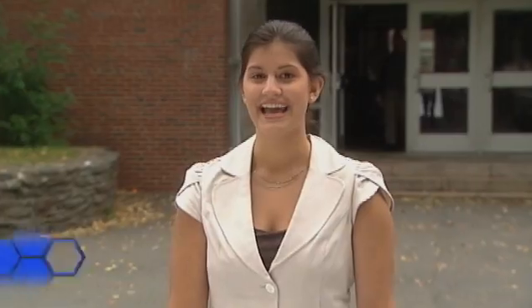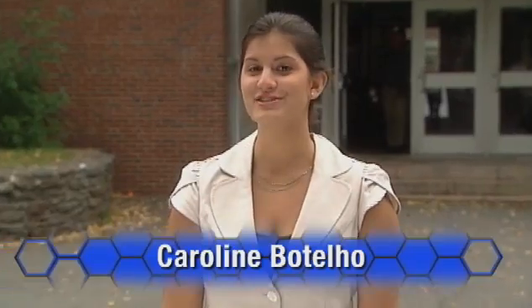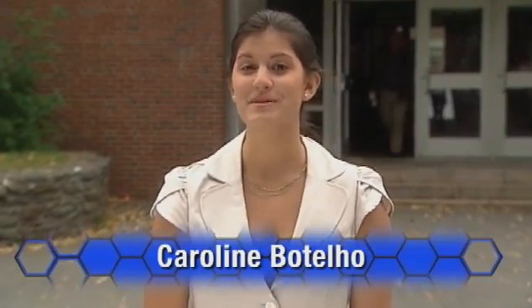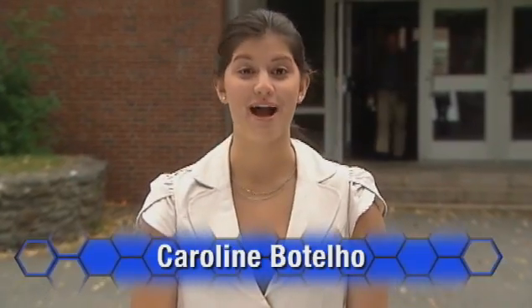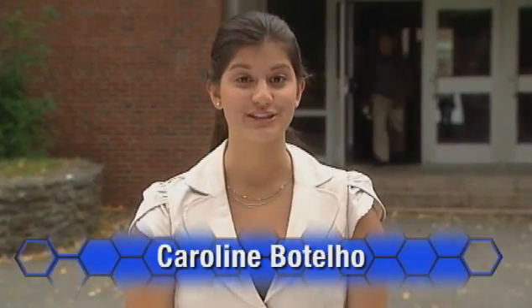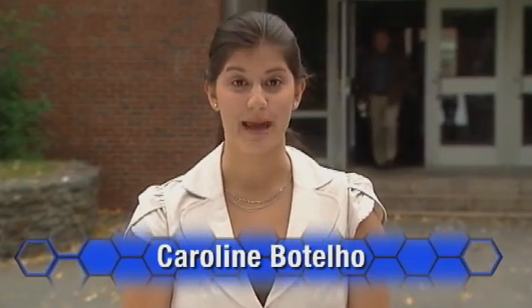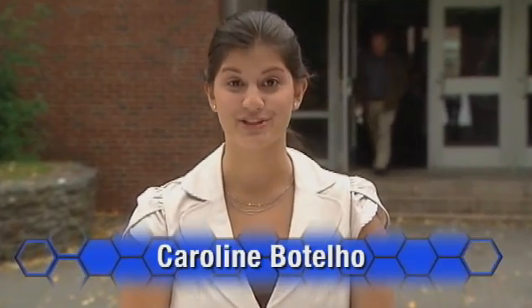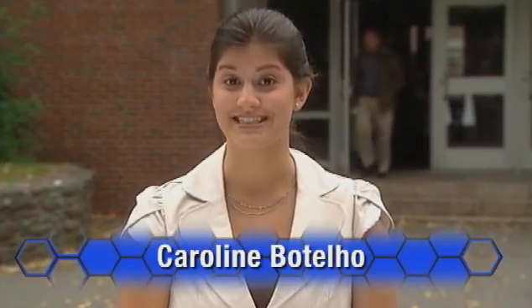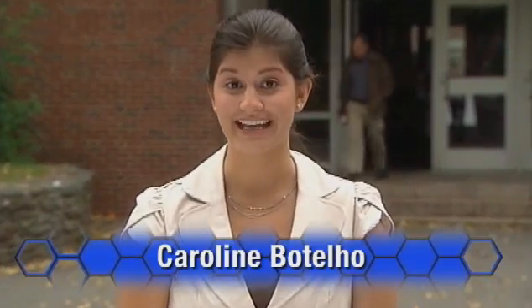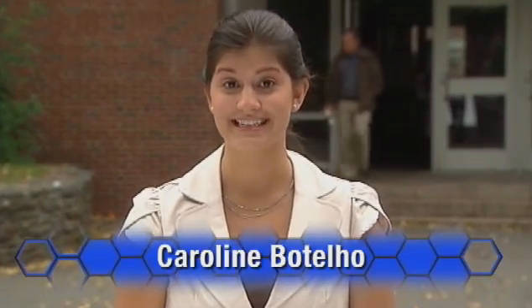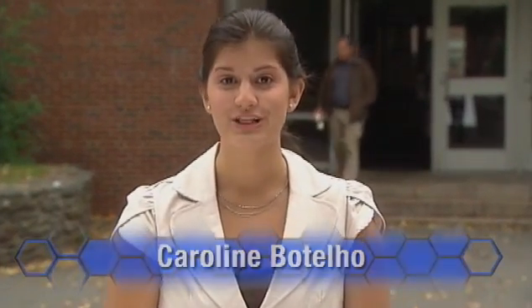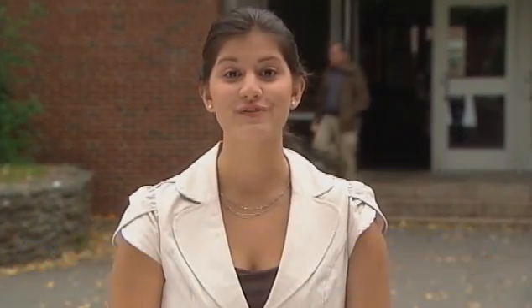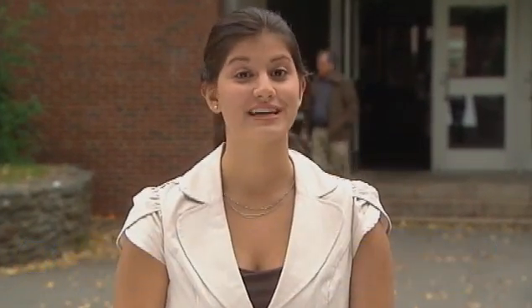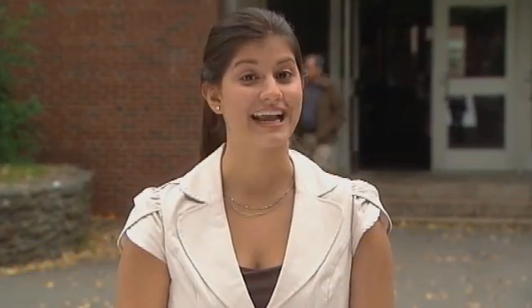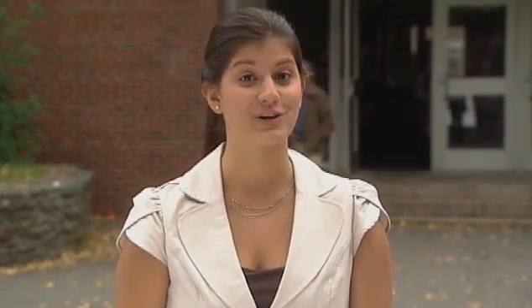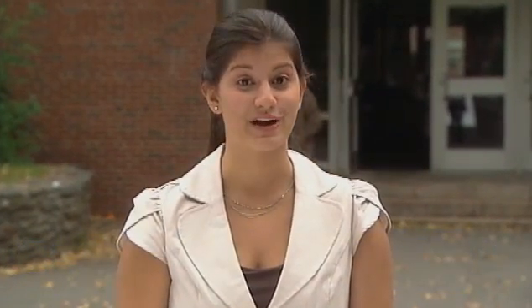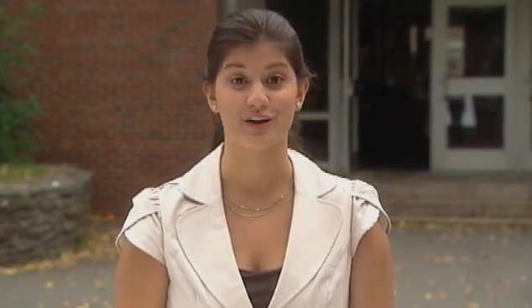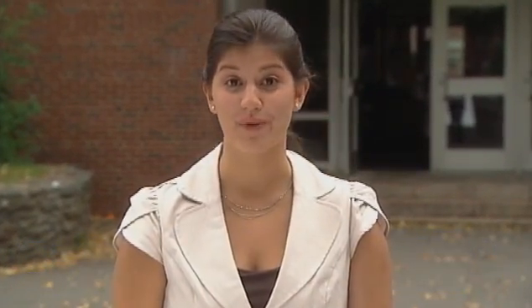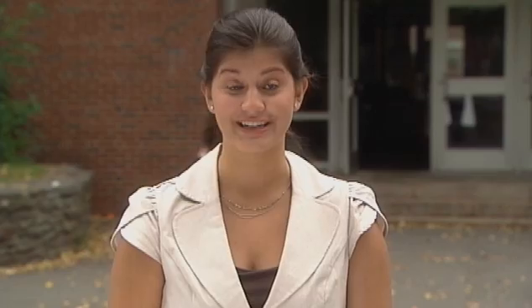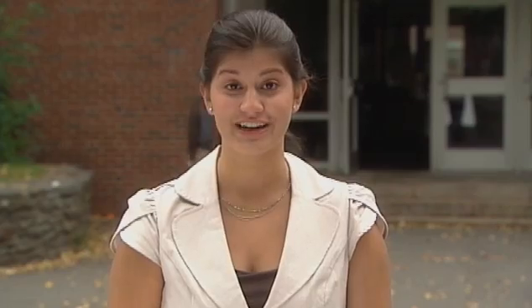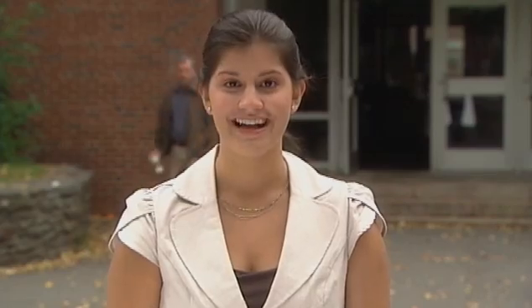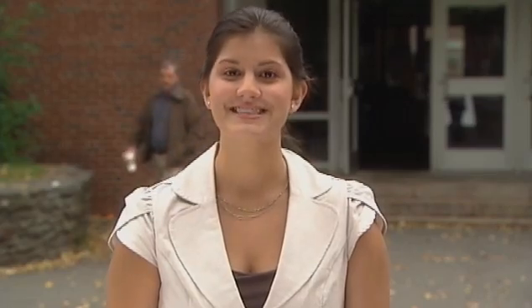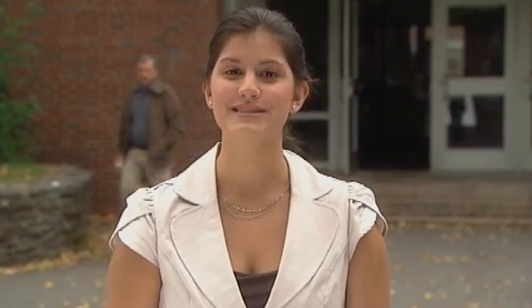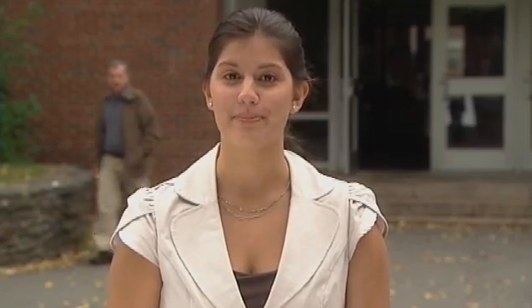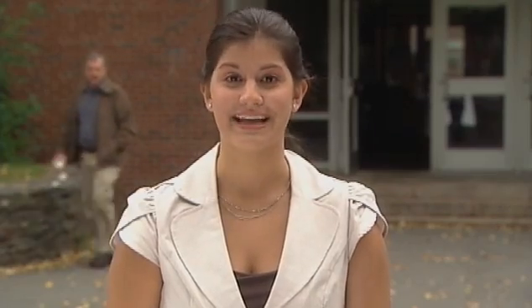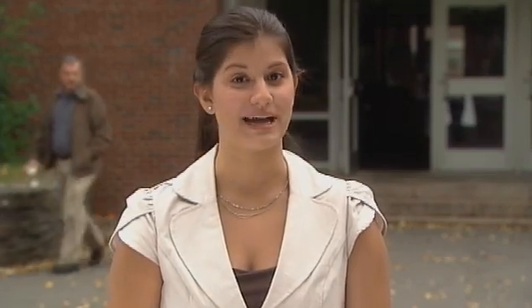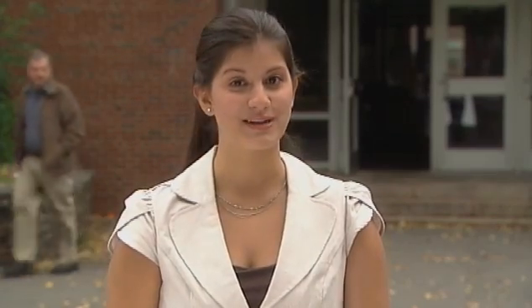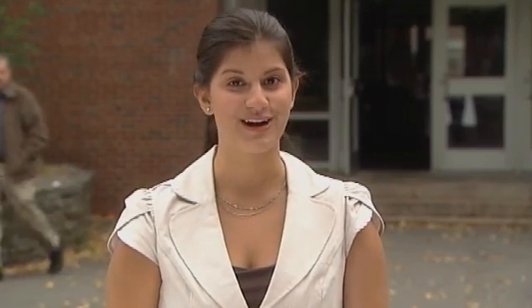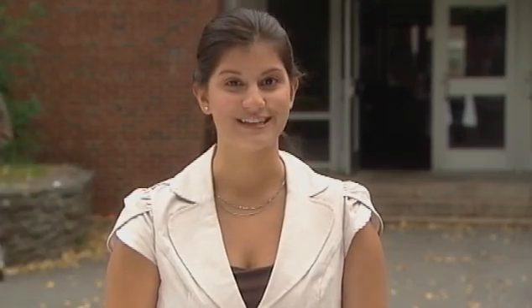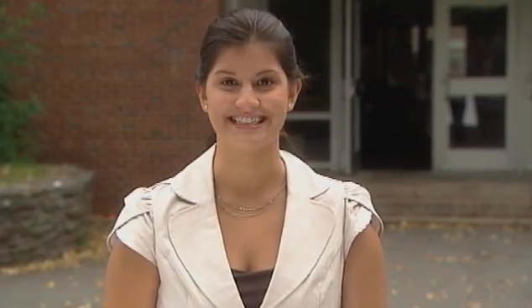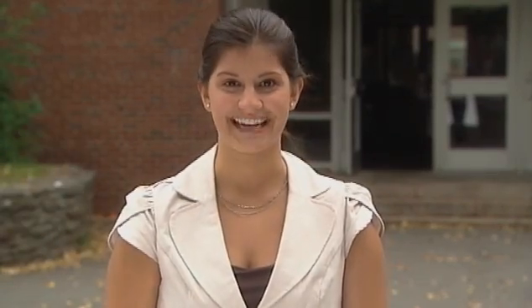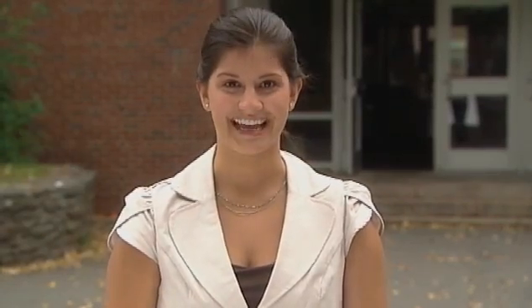Interested in biology, chemistry, and science? Looking for an exciting career in a growing industry? Let's see what's happening at Southwestern College in San Diego.